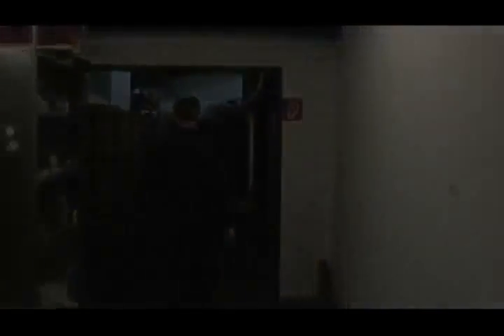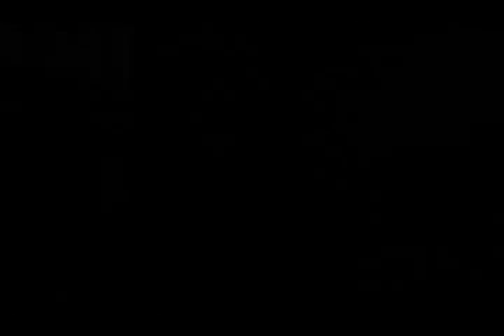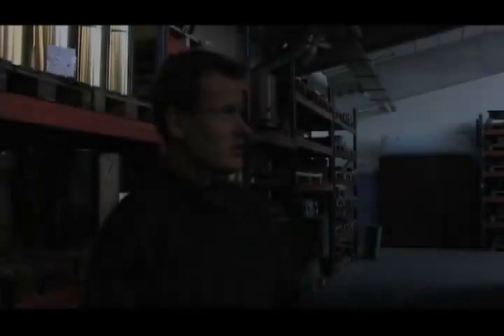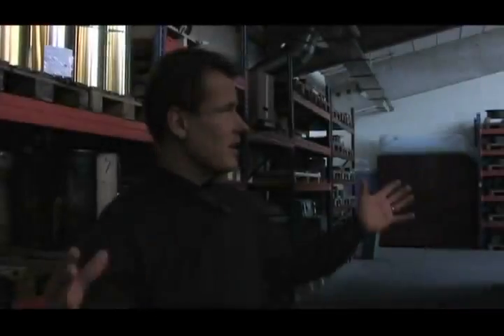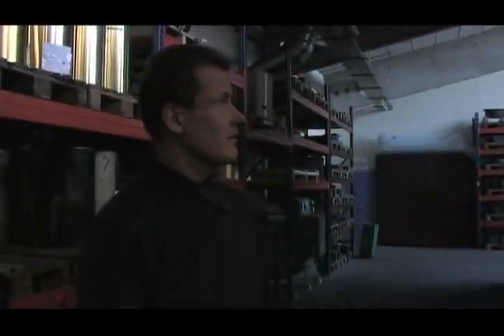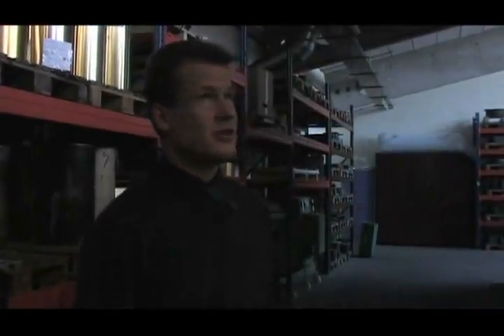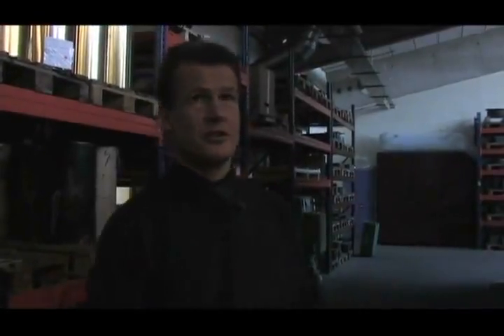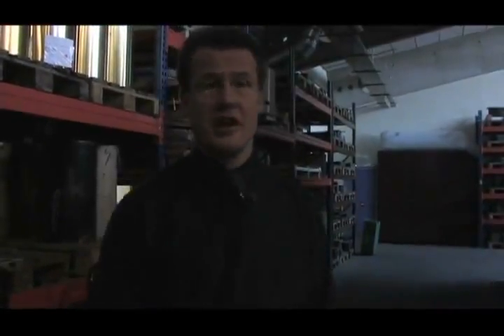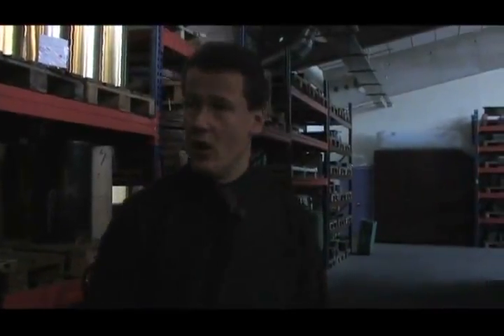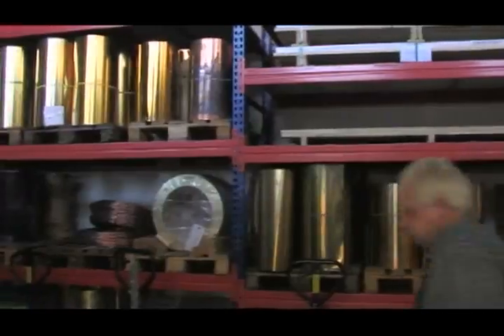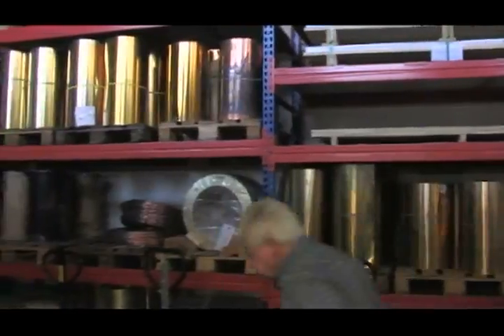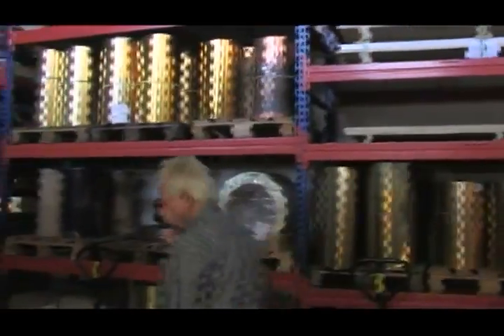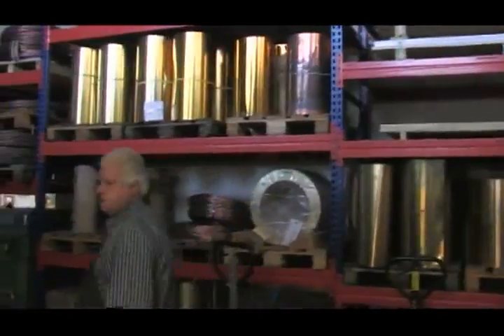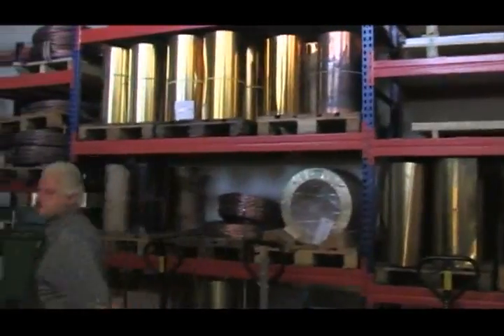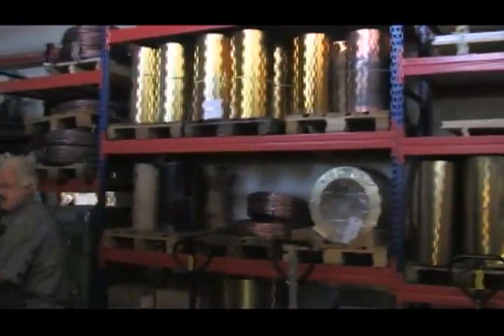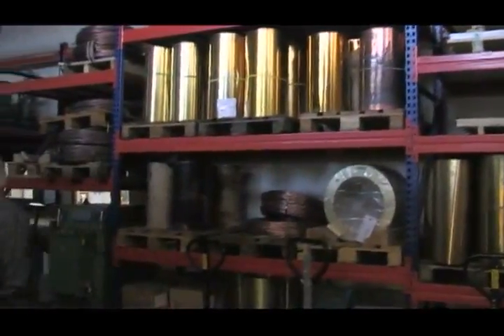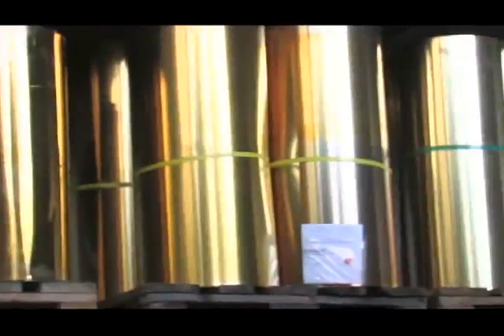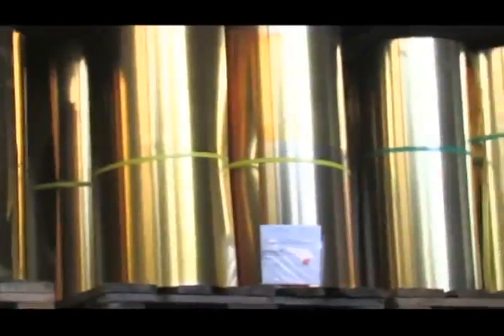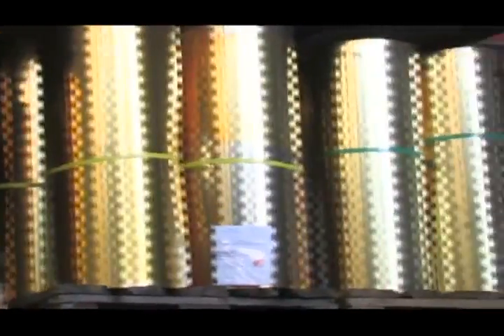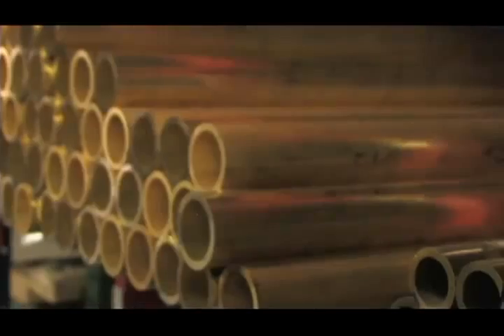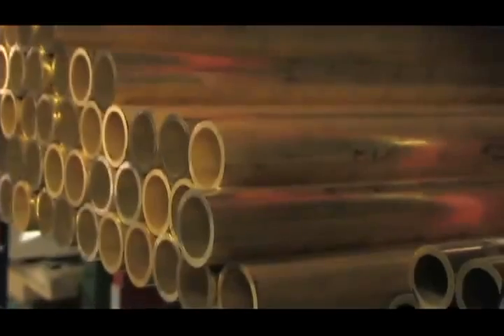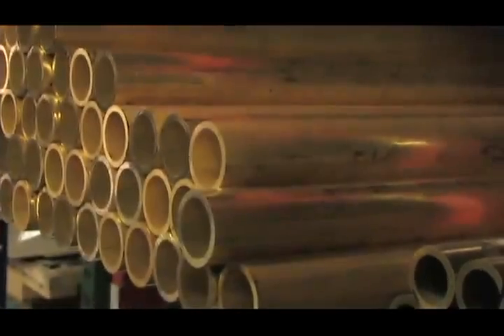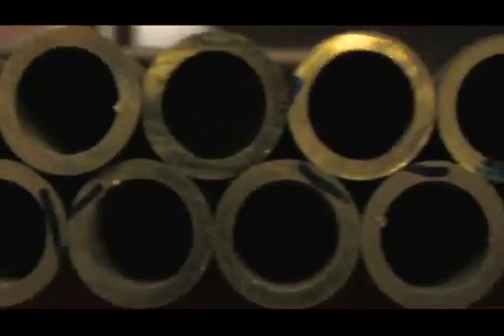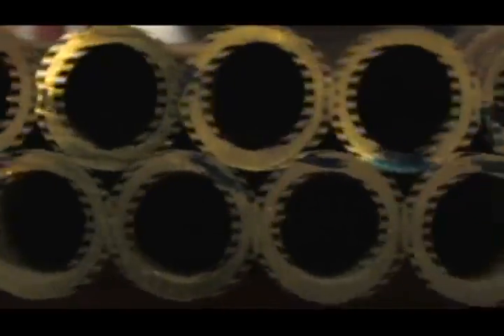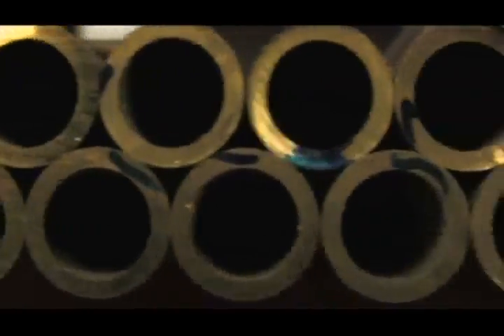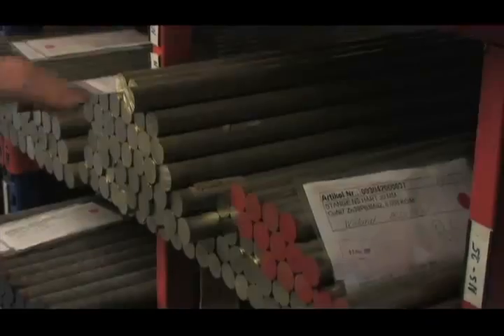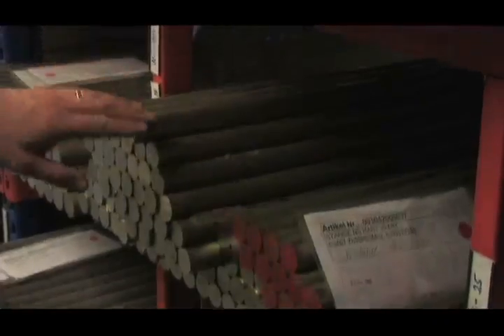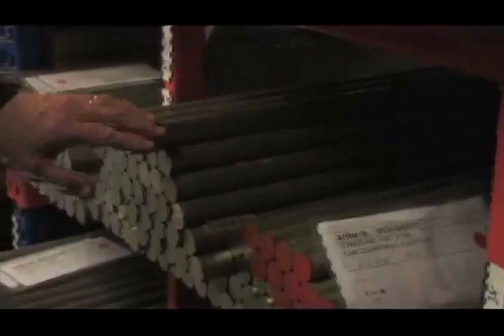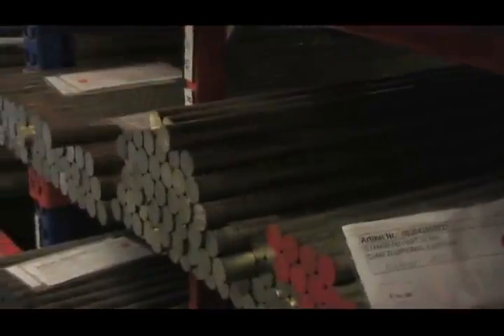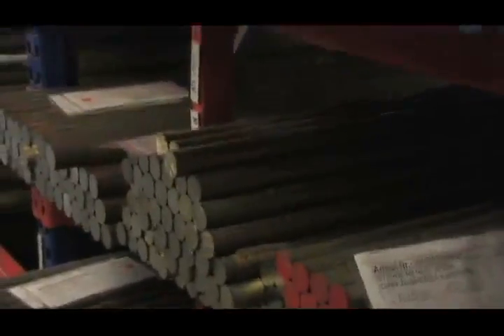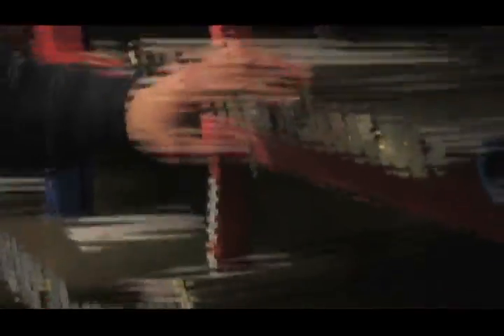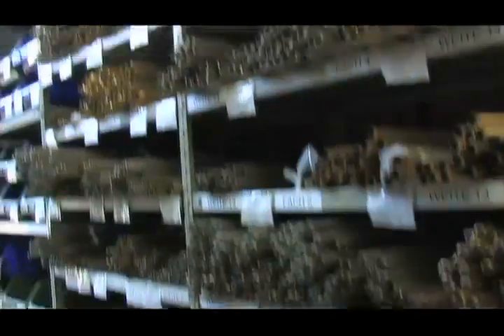This is the main central storage area where all the incoming materials are stored. Basically we can work between four months and six months before all the supplies are used up.